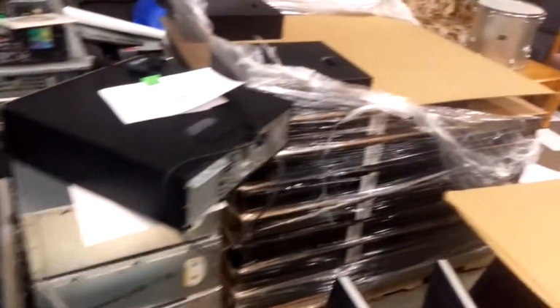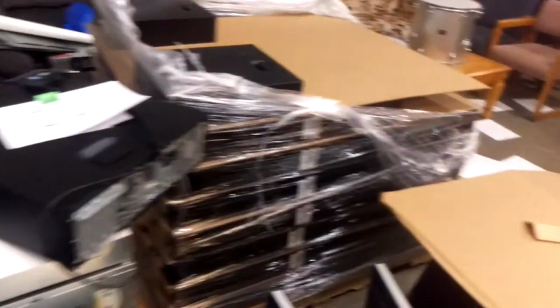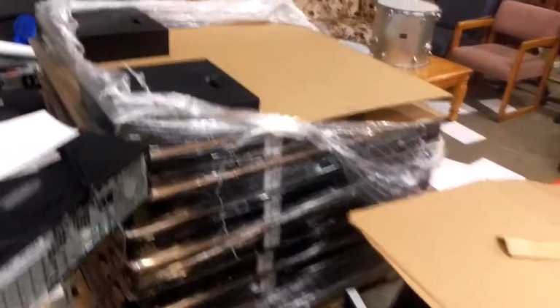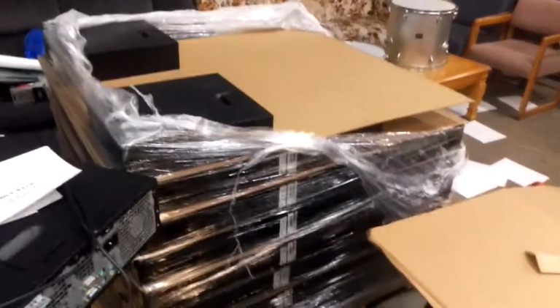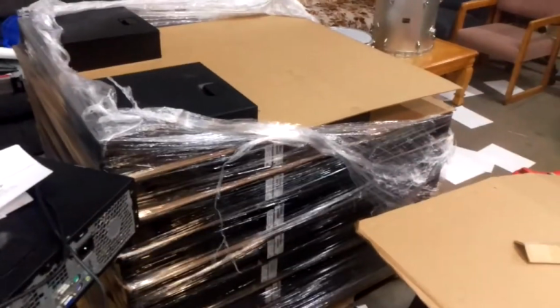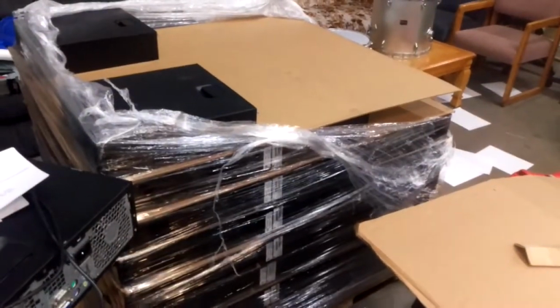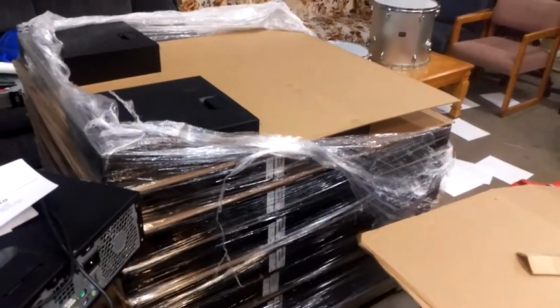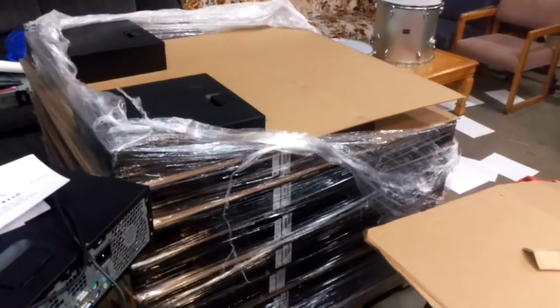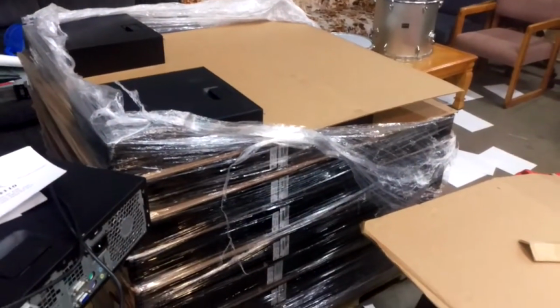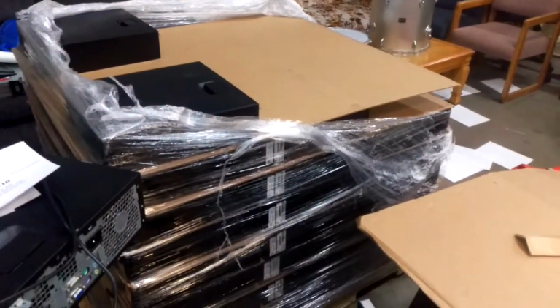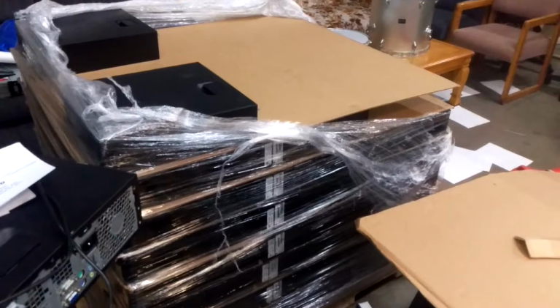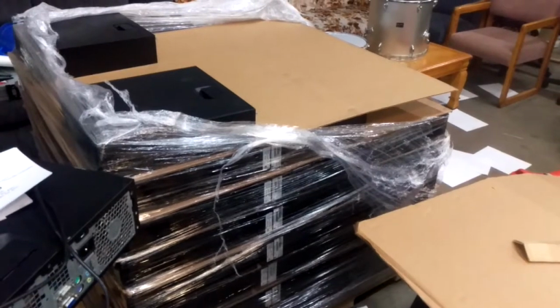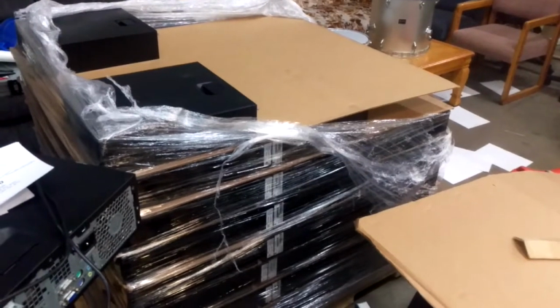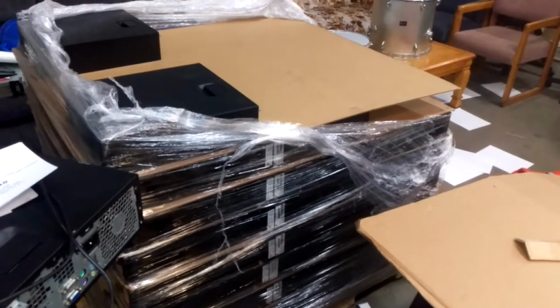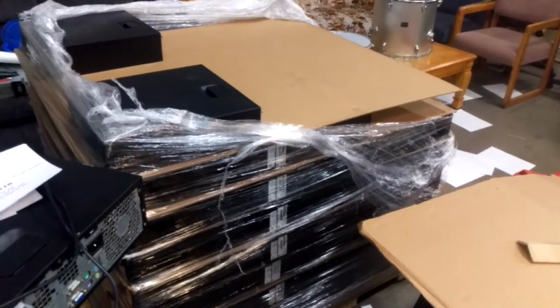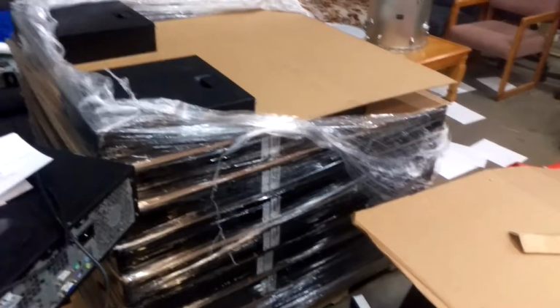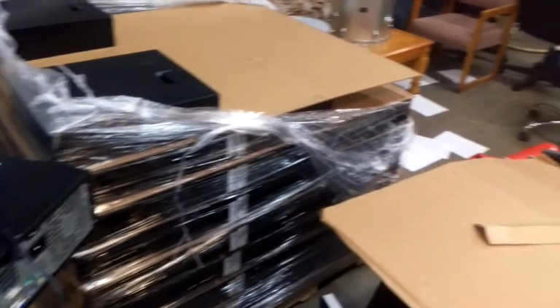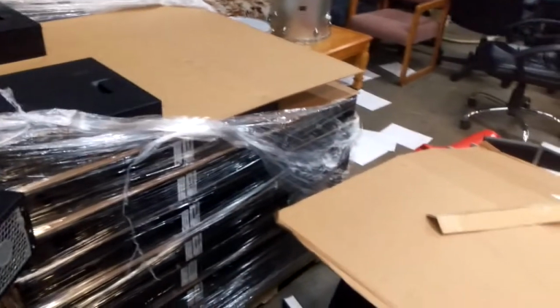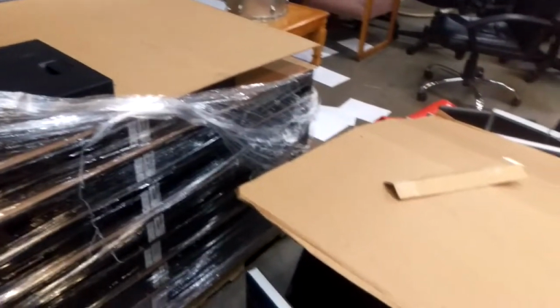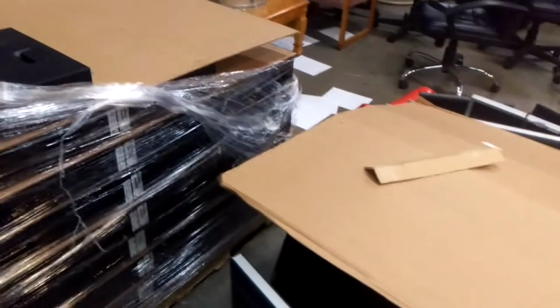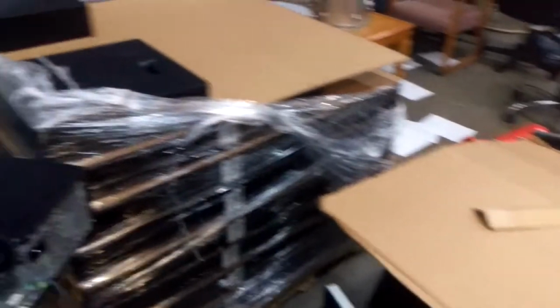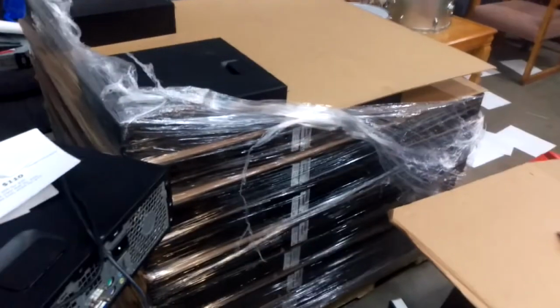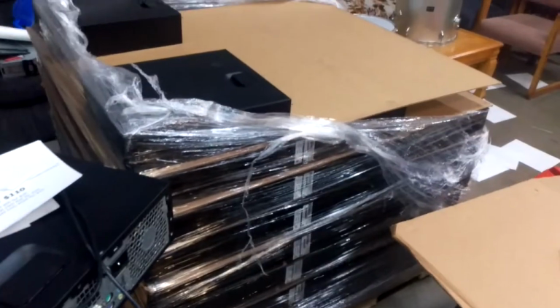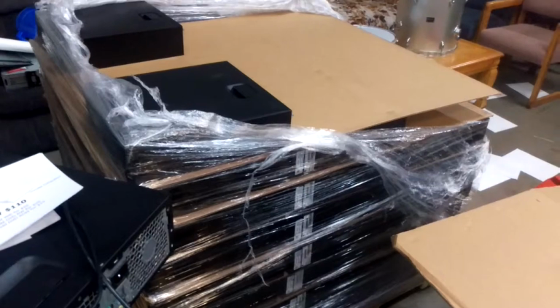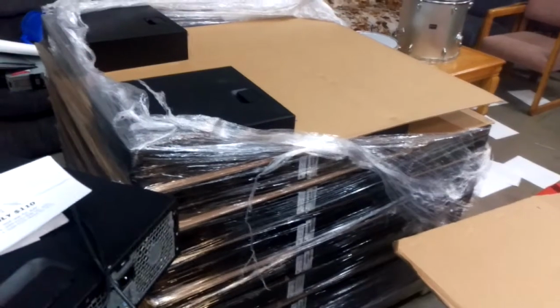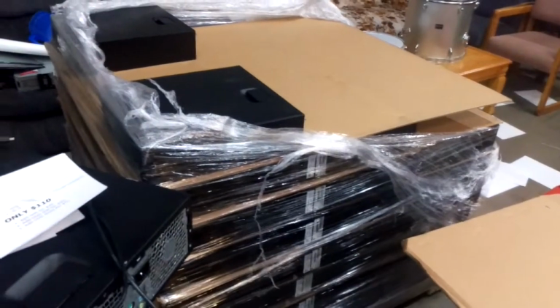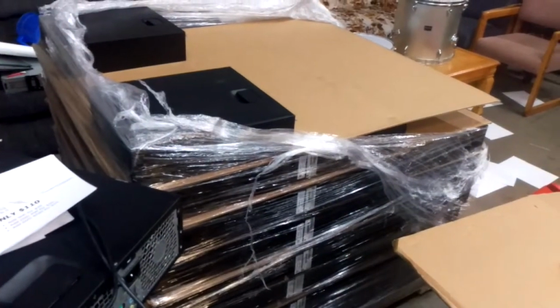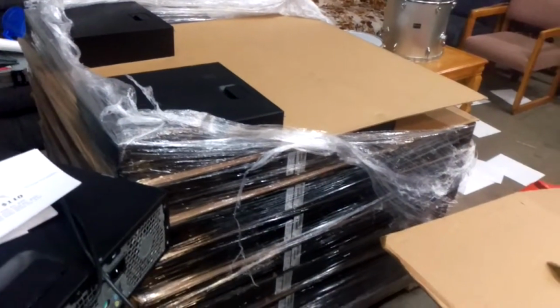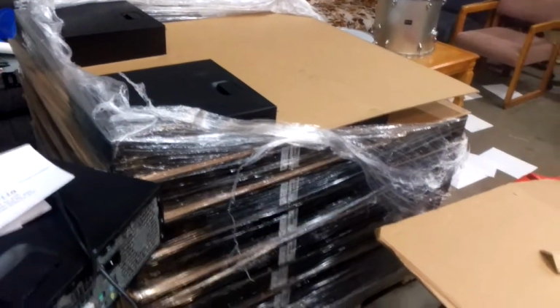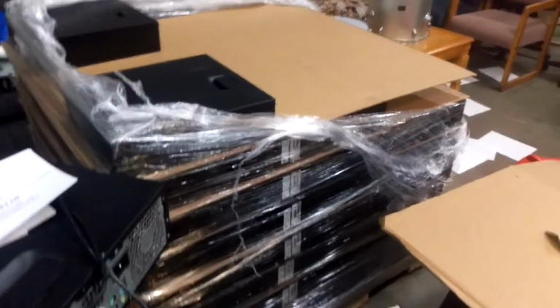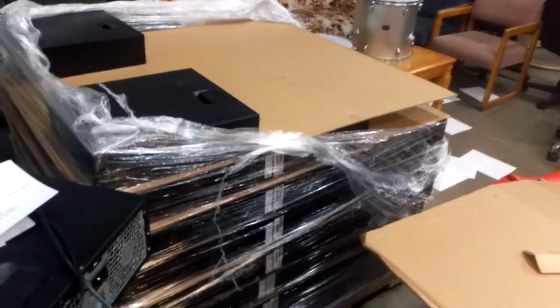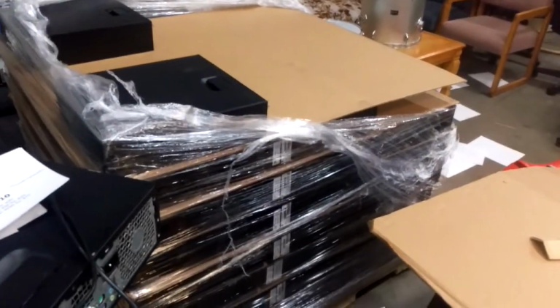Over here we have the HP 6005 with an Athlon 2 processor. It's very nice — a dual core machine. Gets a 6.5 rating in Windows 7, very very good.